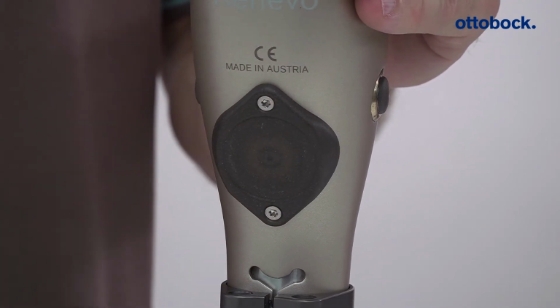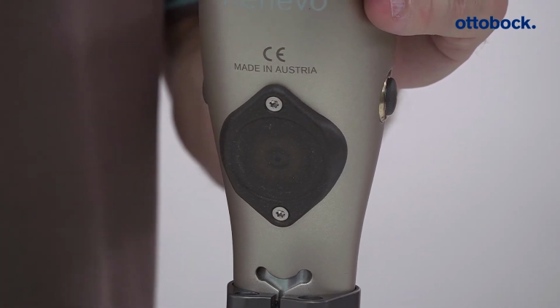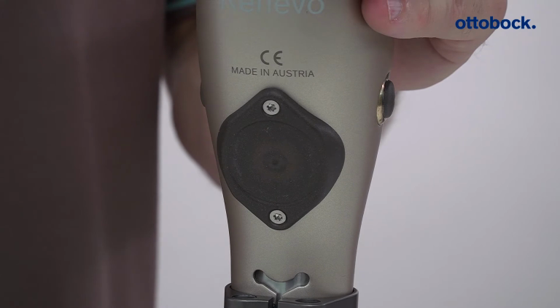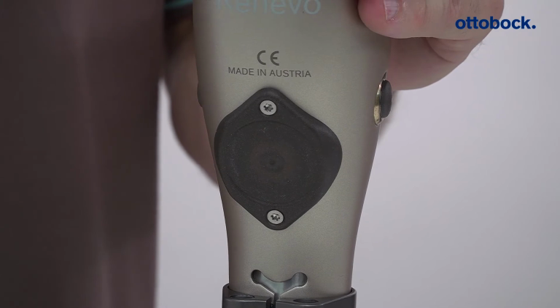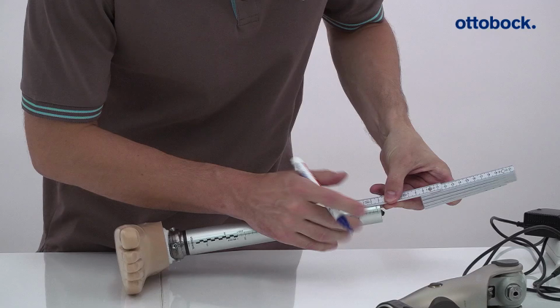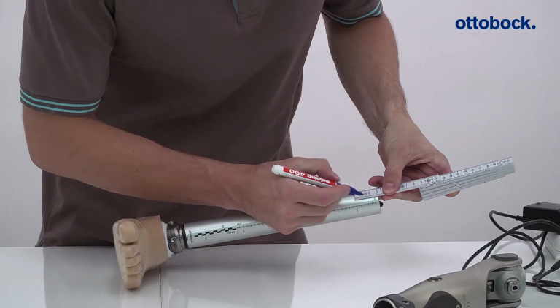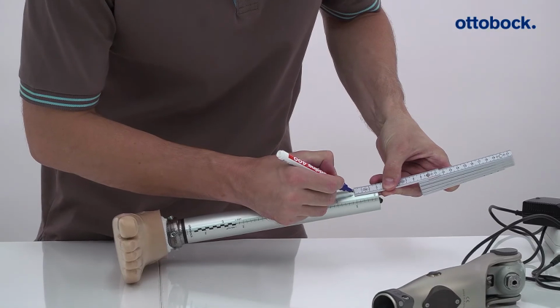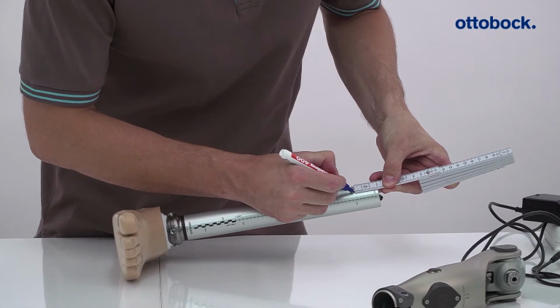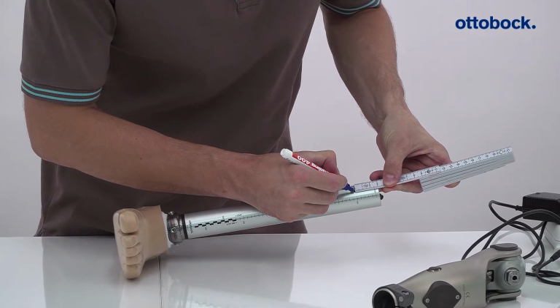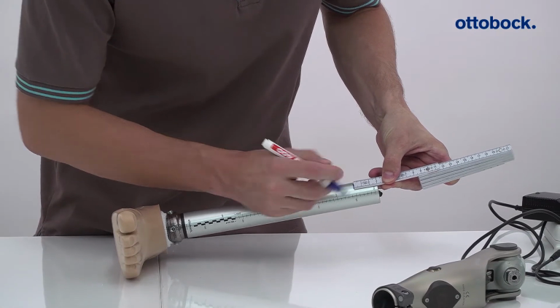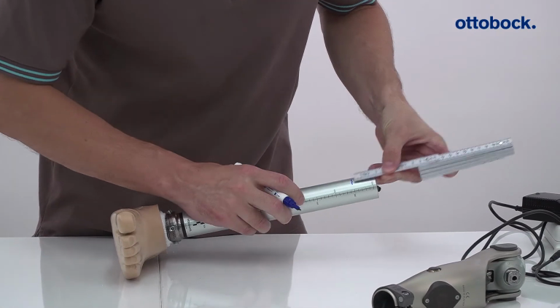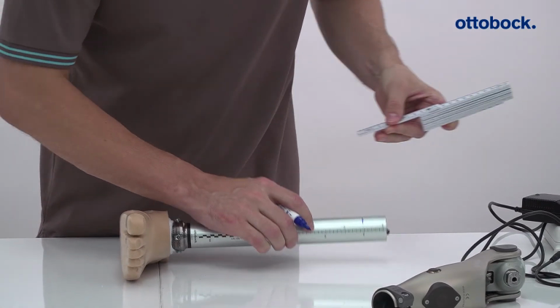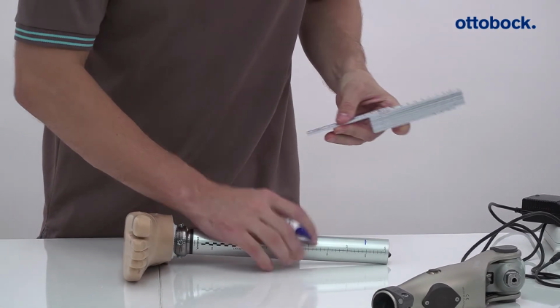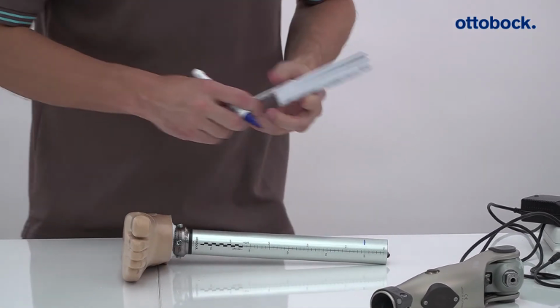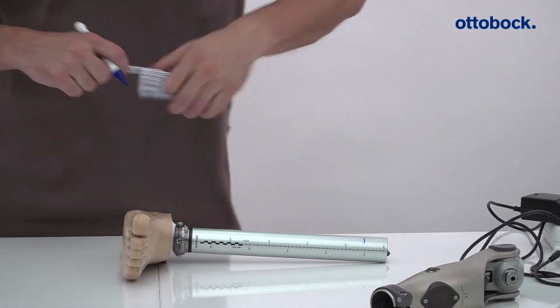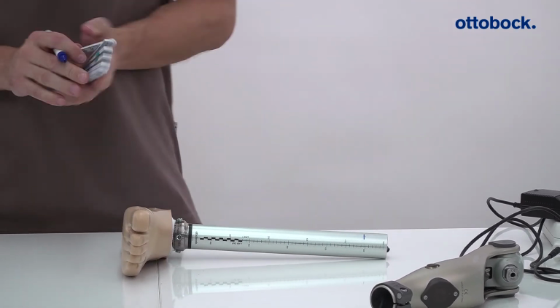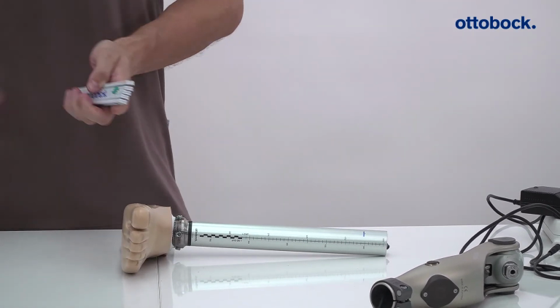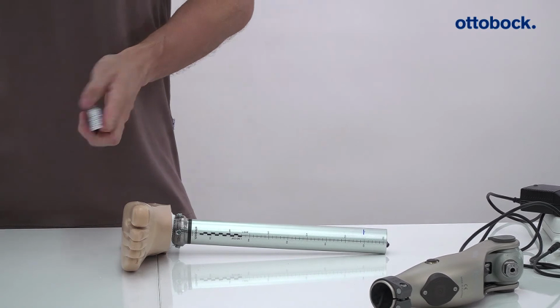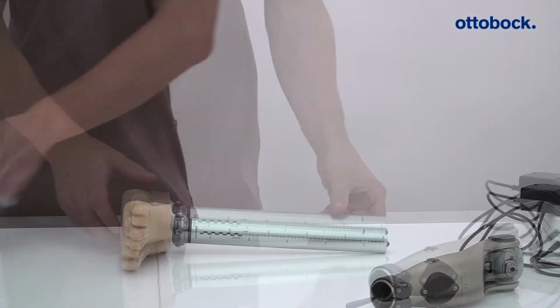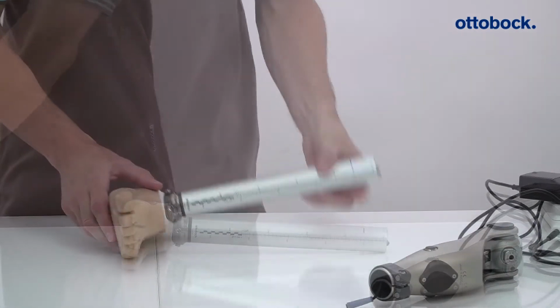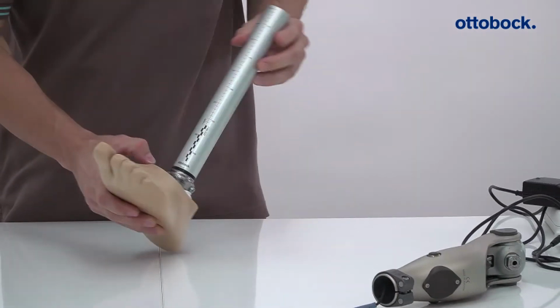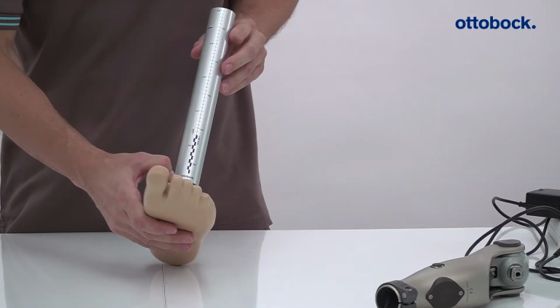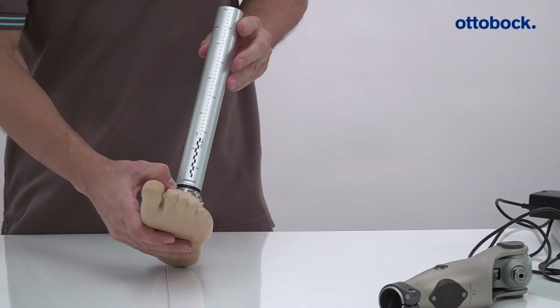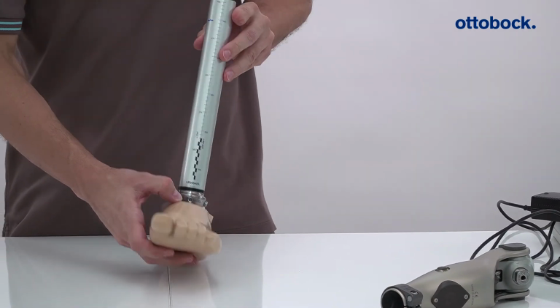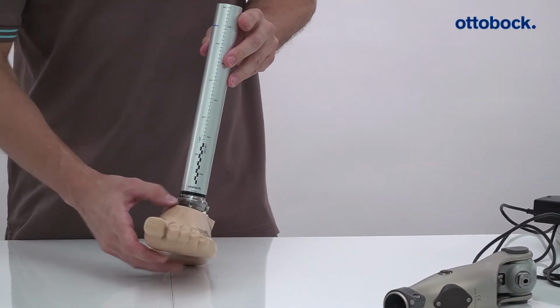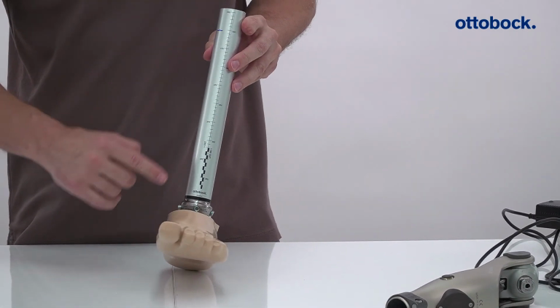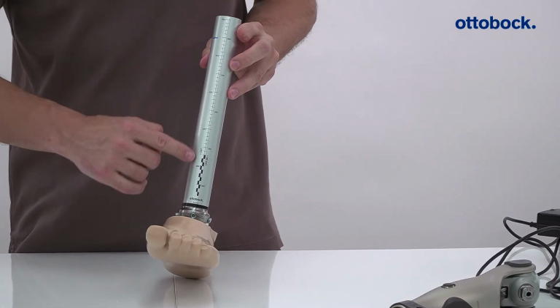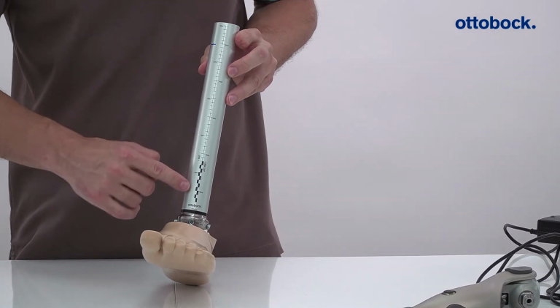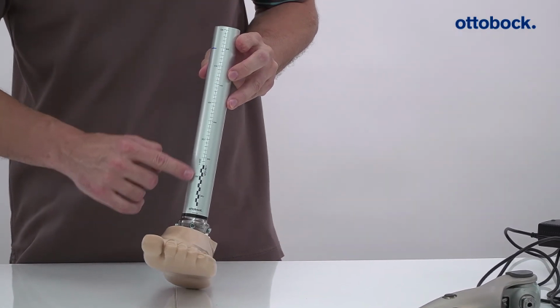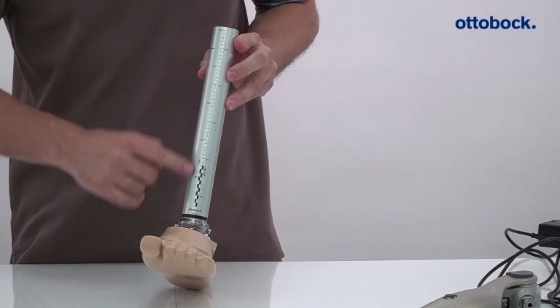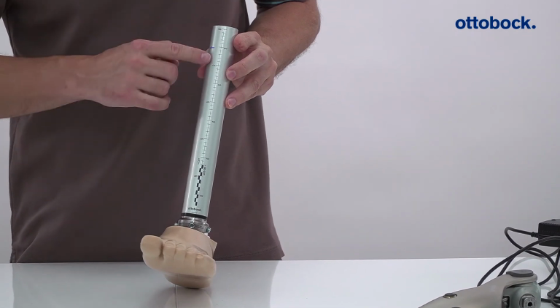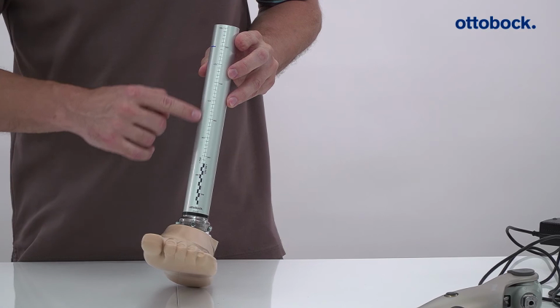Then disconnect the axon tube from the Kinevo and mark the calculated difference. Take note of the no cut and cut areas before cutting the tube to length.